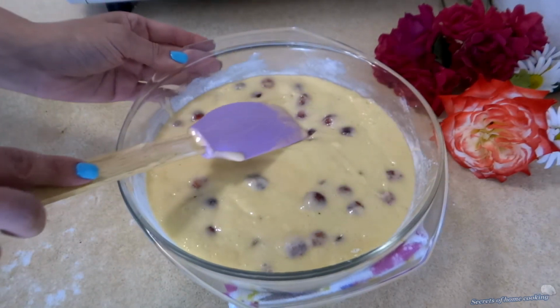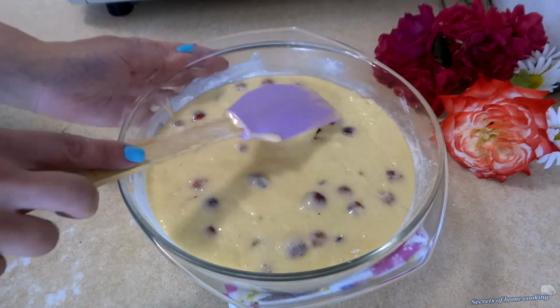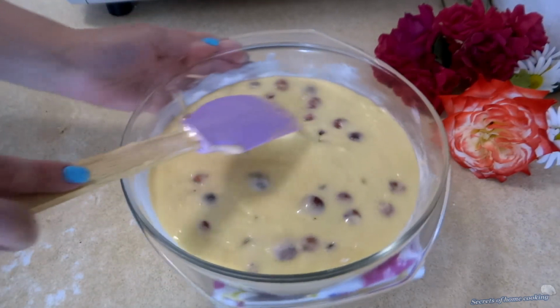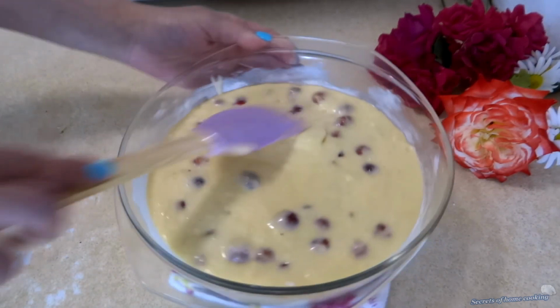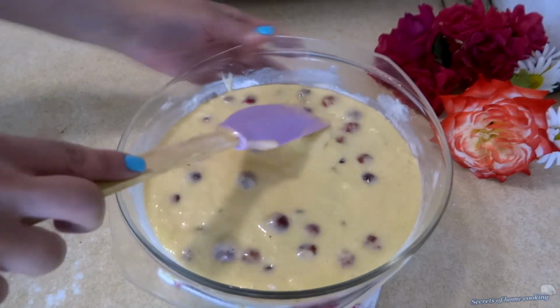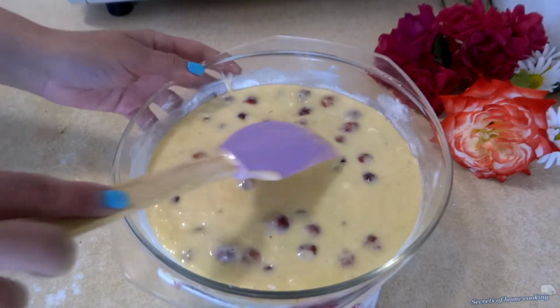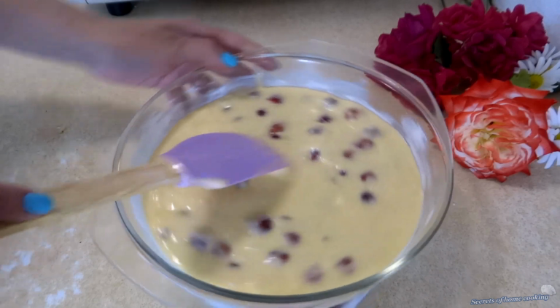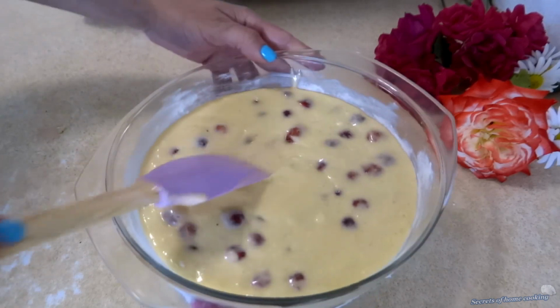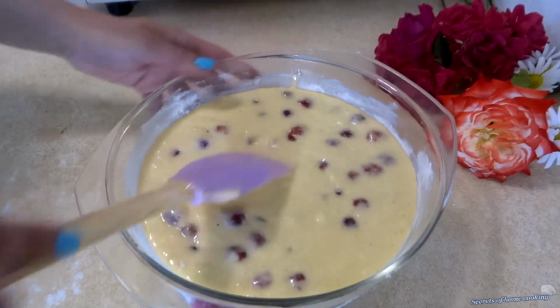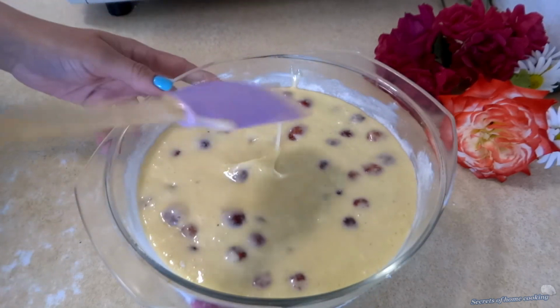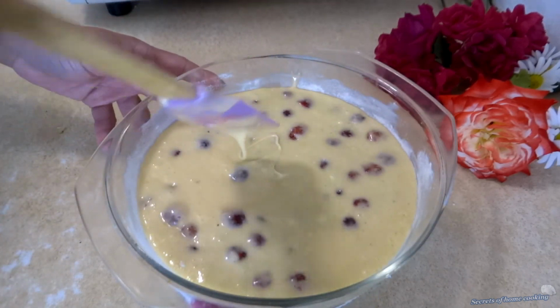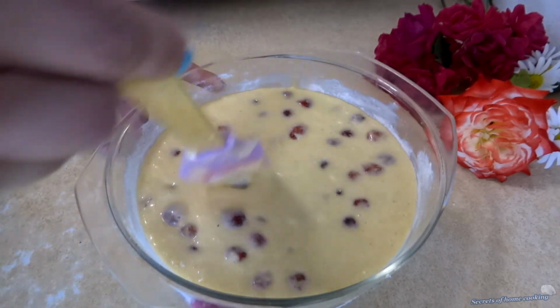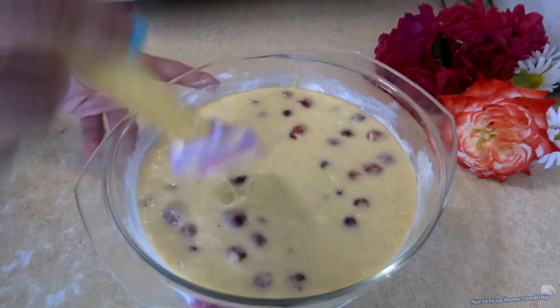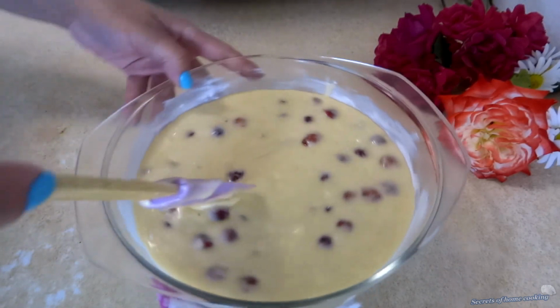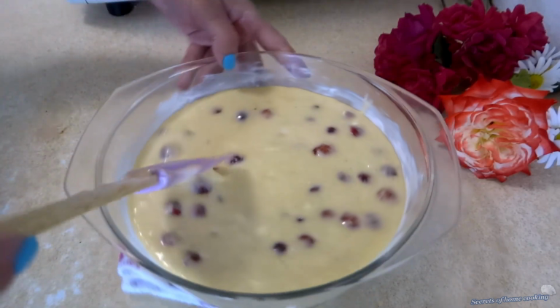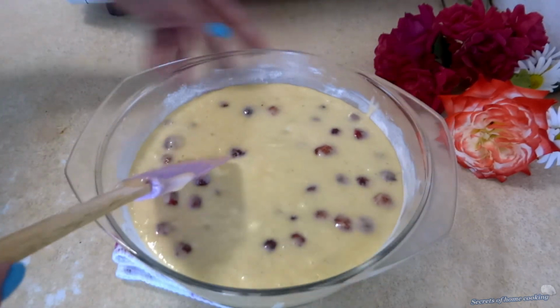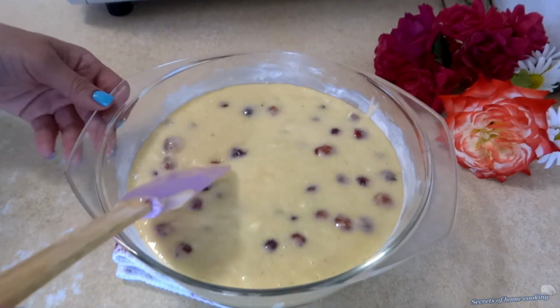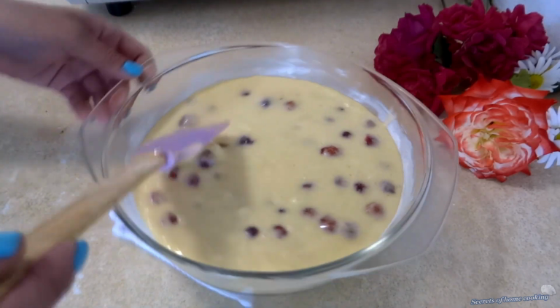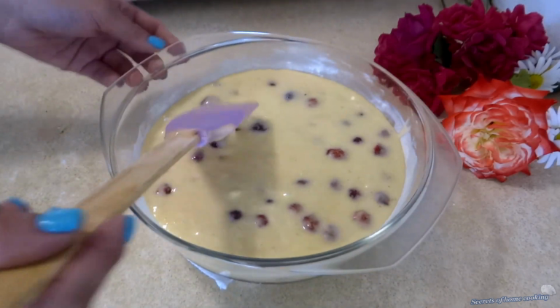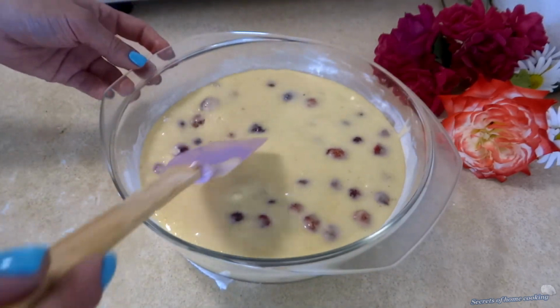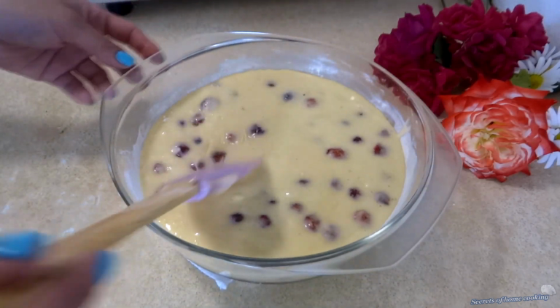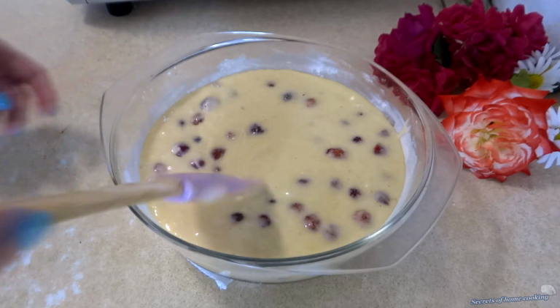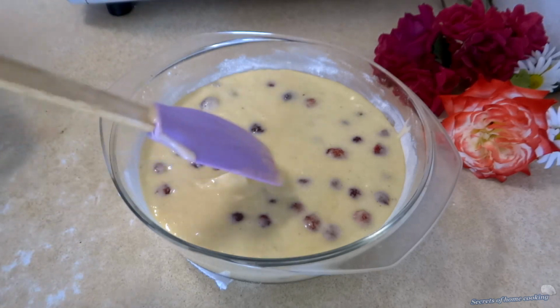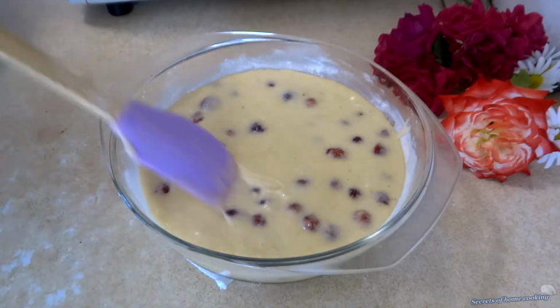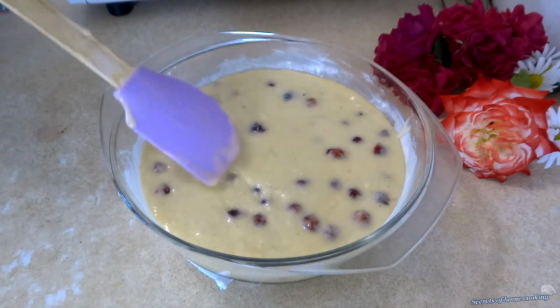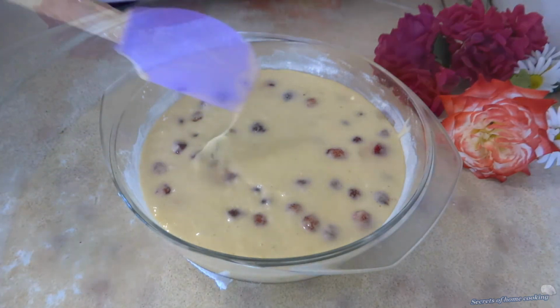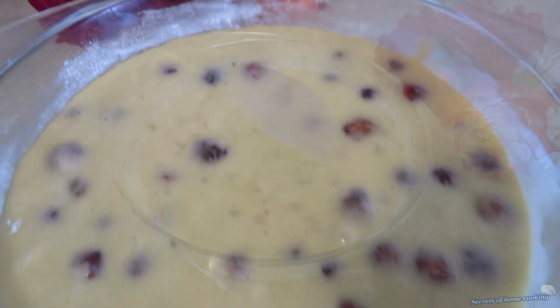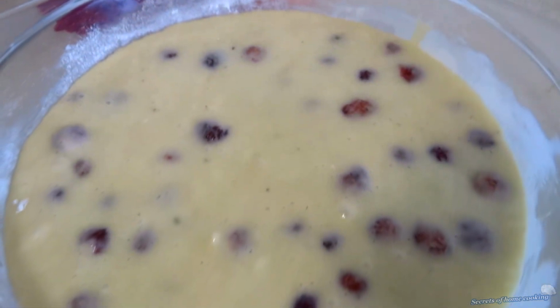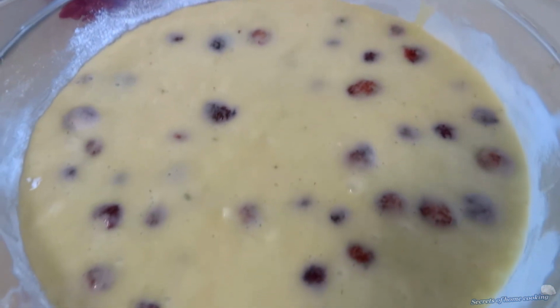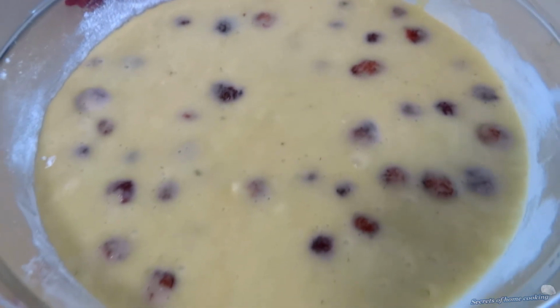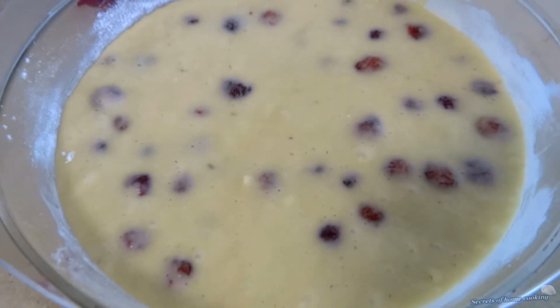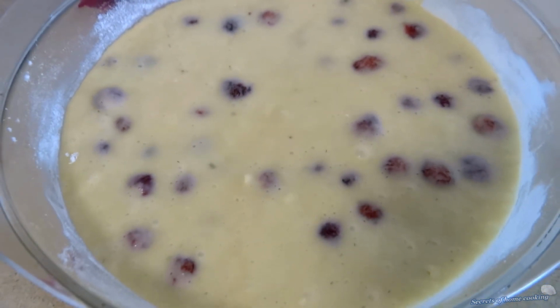Bake in a preheated oven at 350 degrees Fahrenheit or 180 degrees Celsius for about 35 to 40 minutes, or until a toothpick comes out clean from the center.